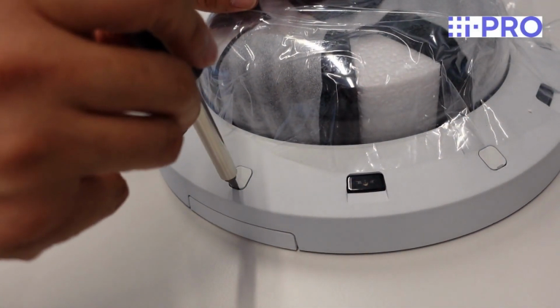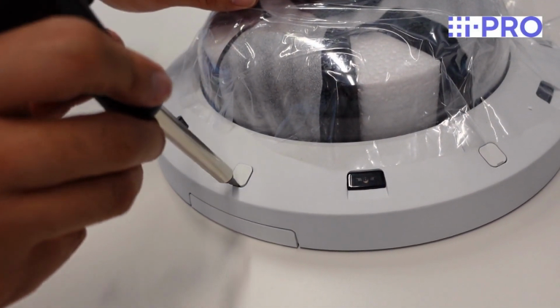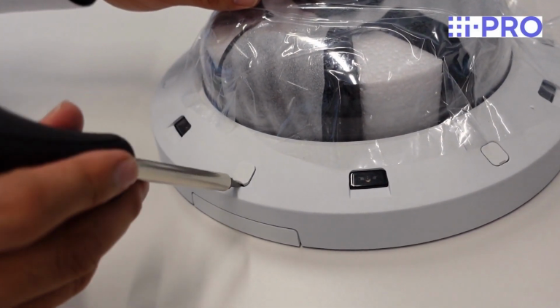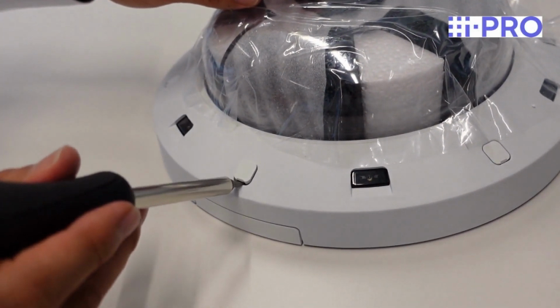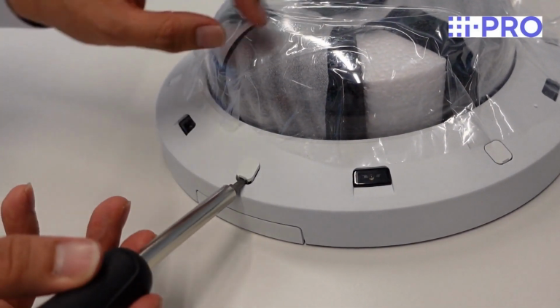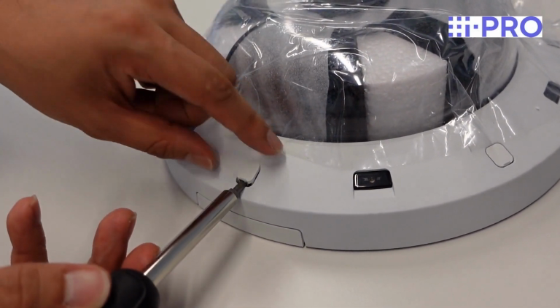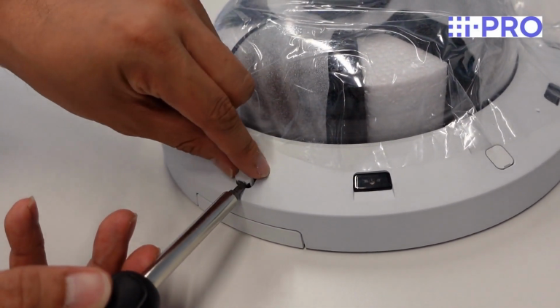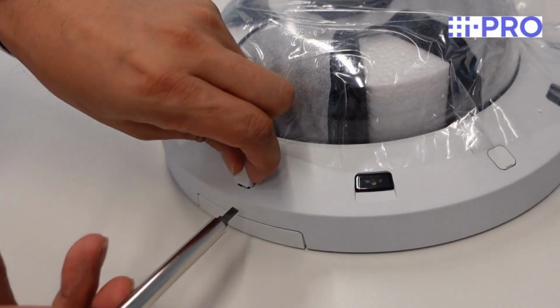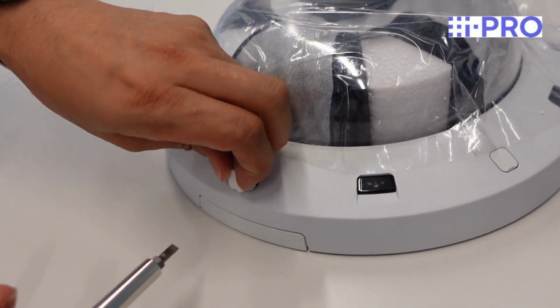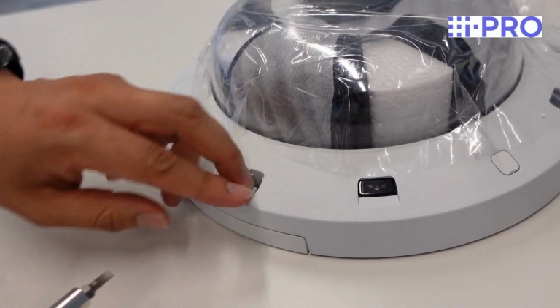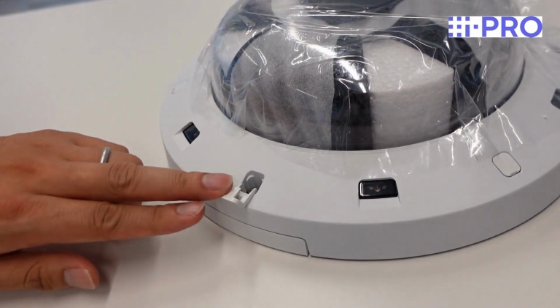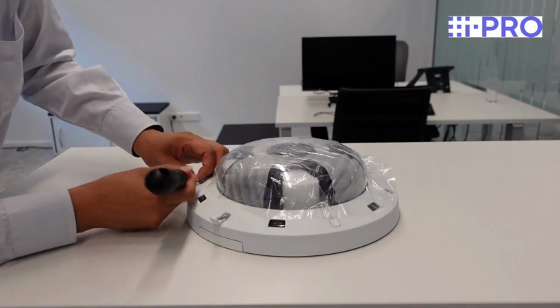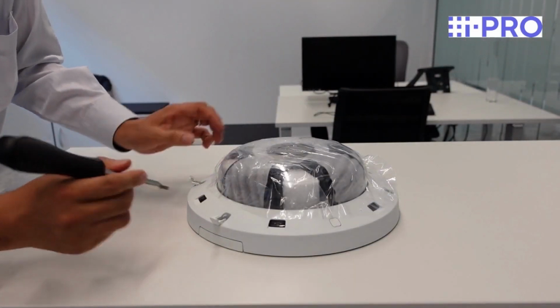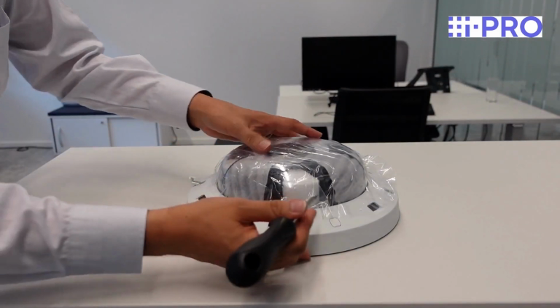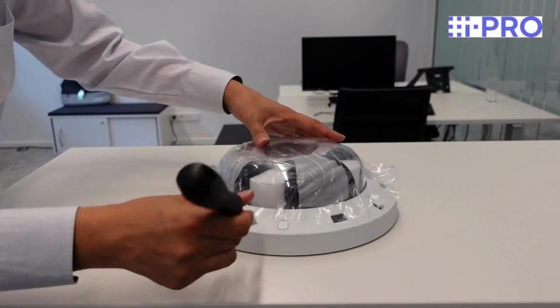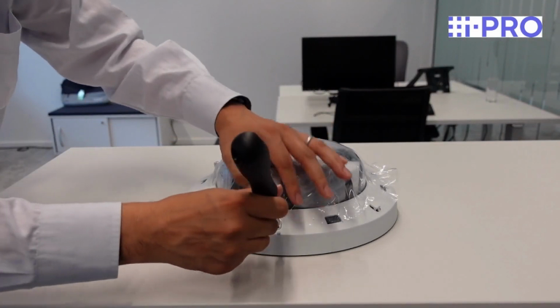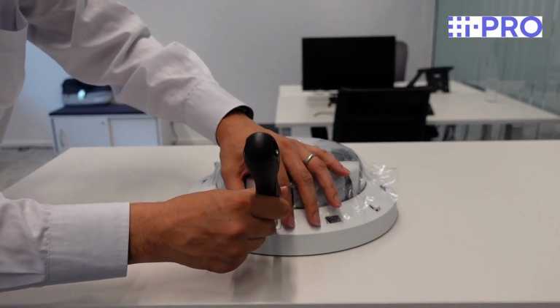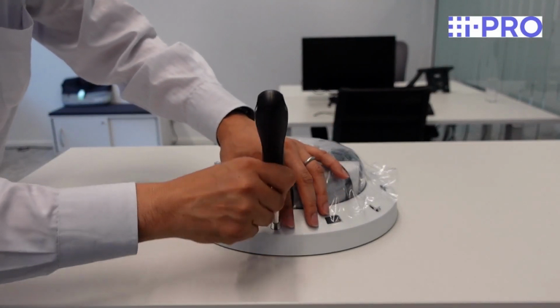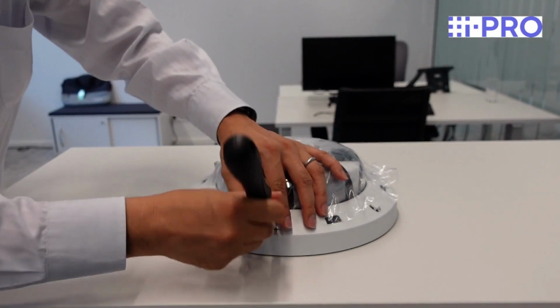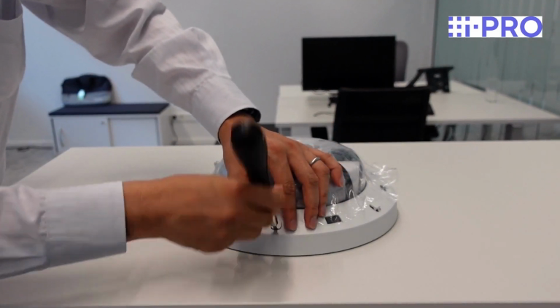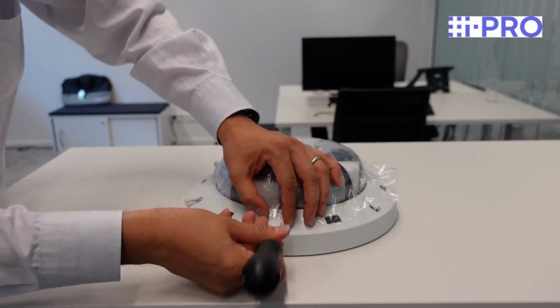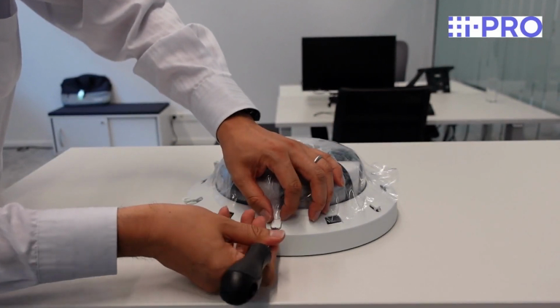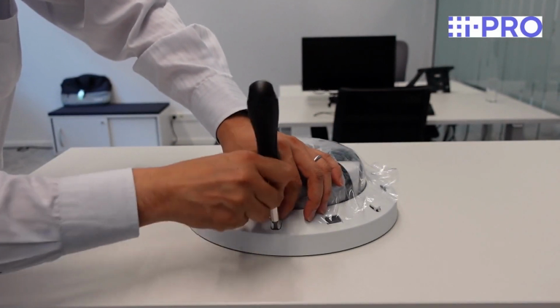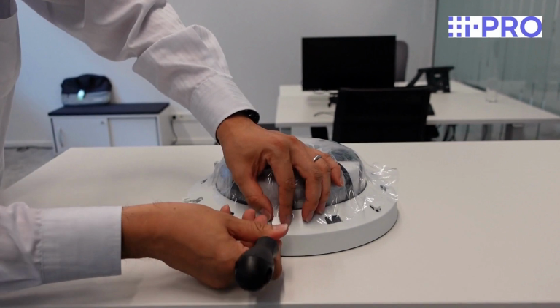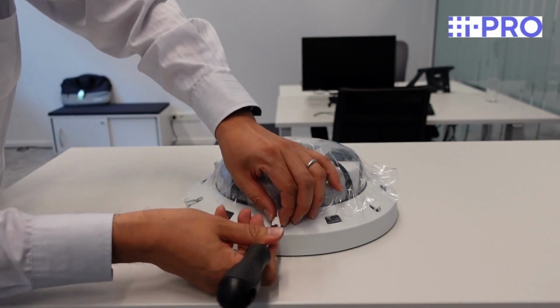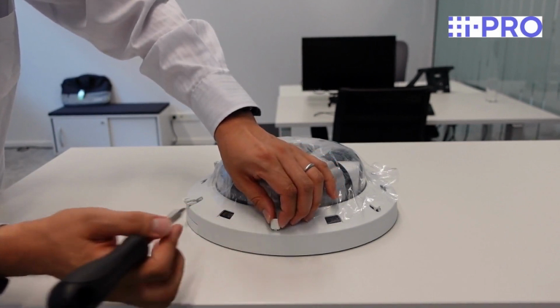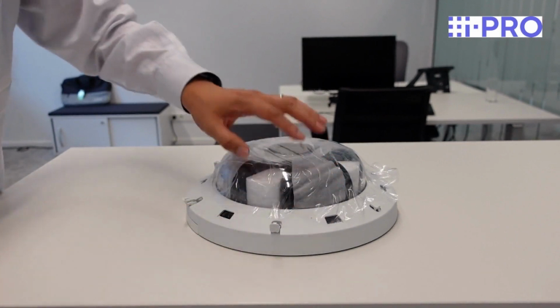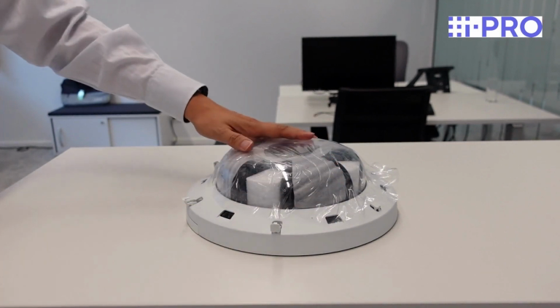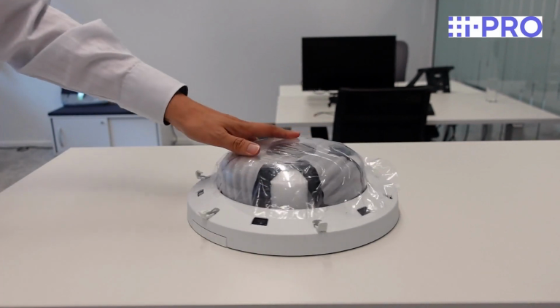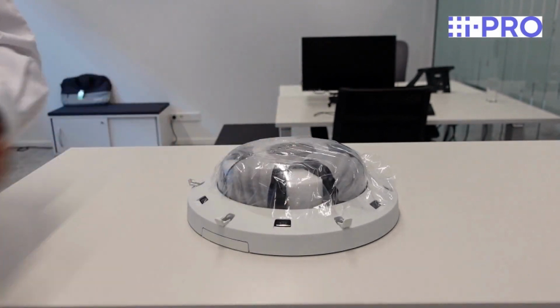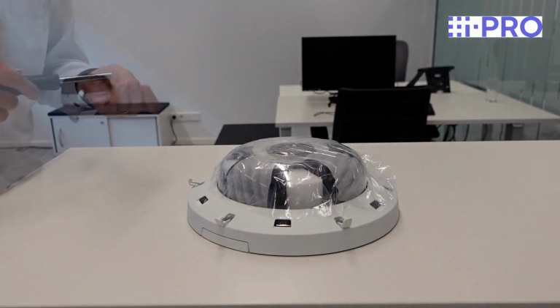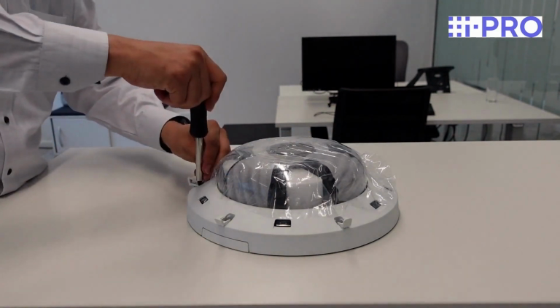The iPro multi-sensor camera is very easy to install and configure. First you need to access the six retaining screws and remove them. The security bit is included with the camera.